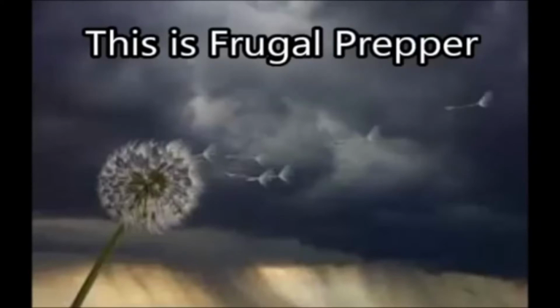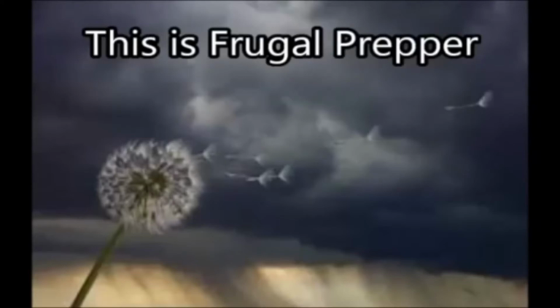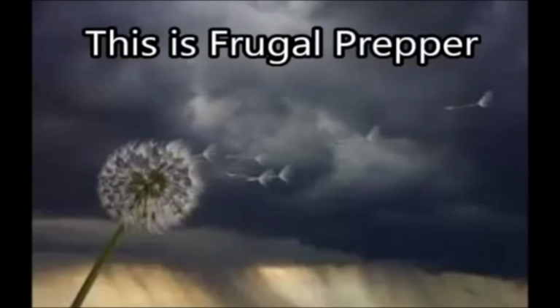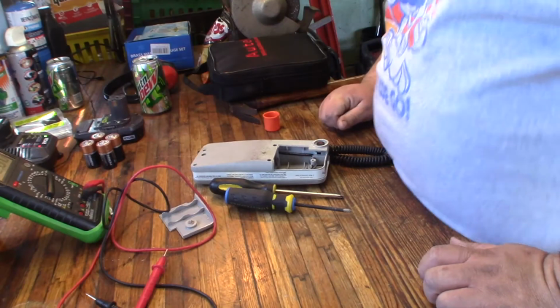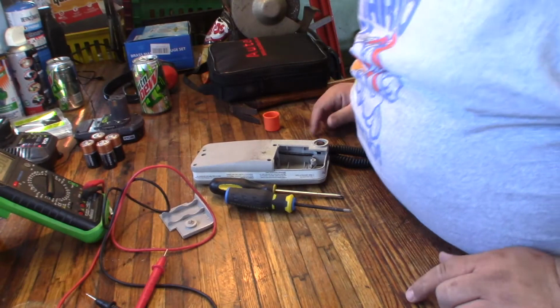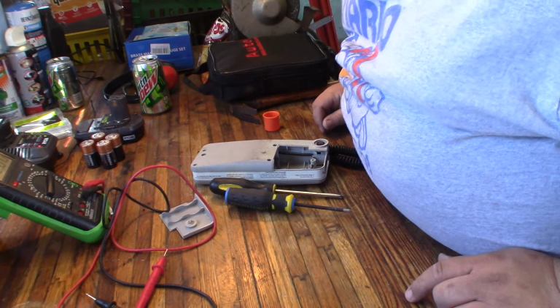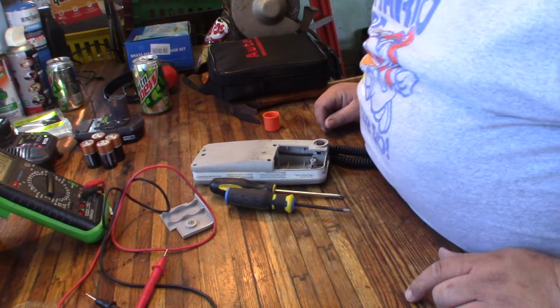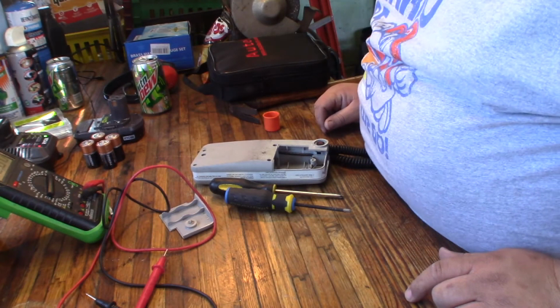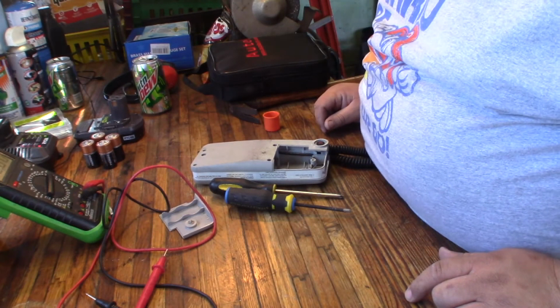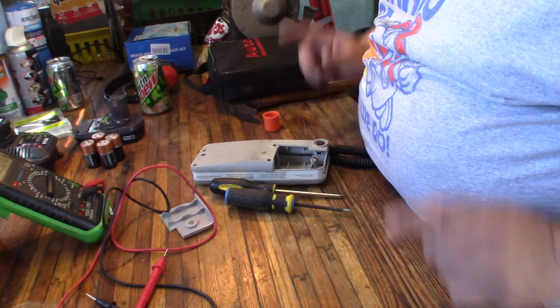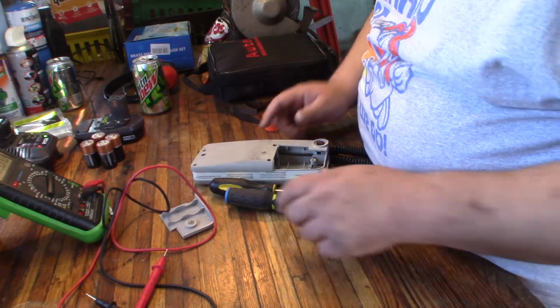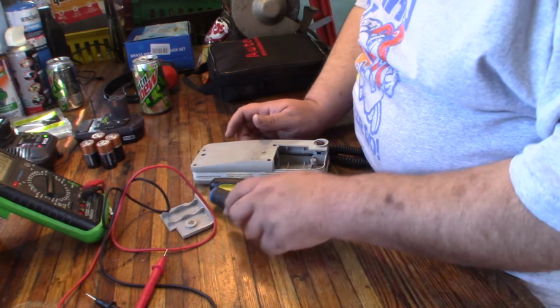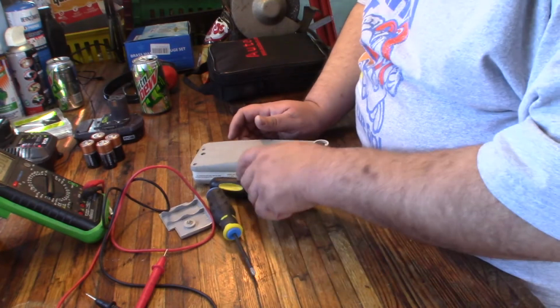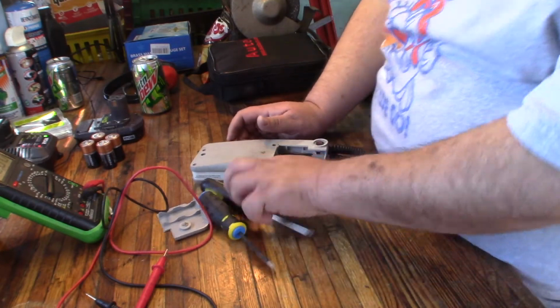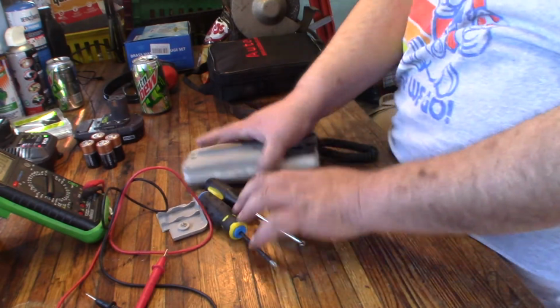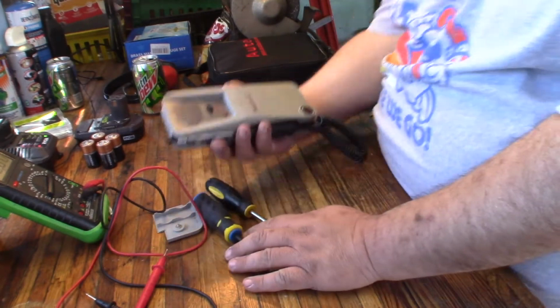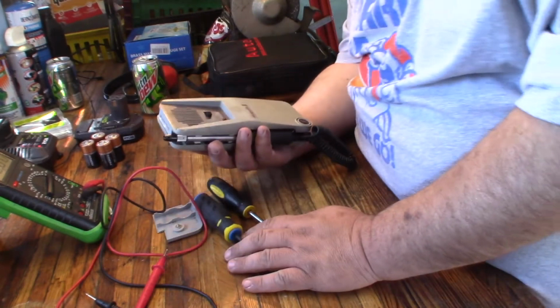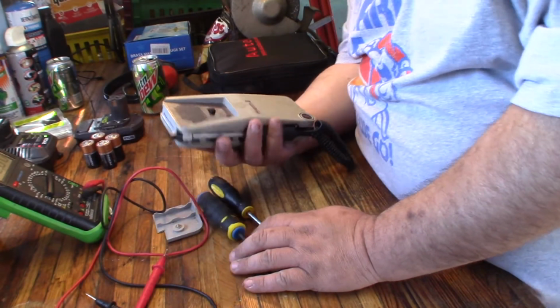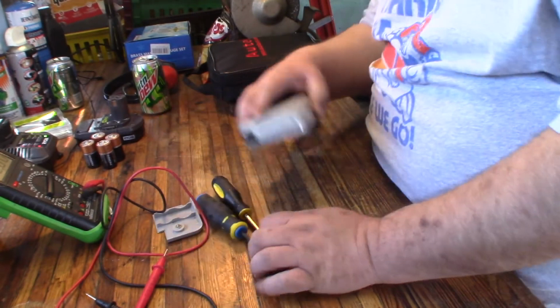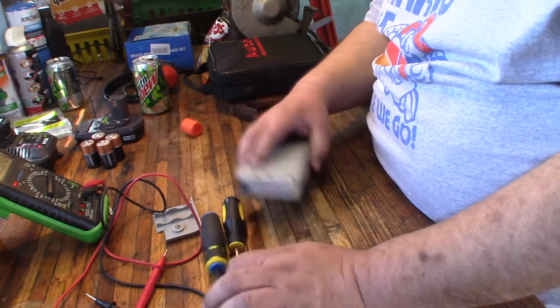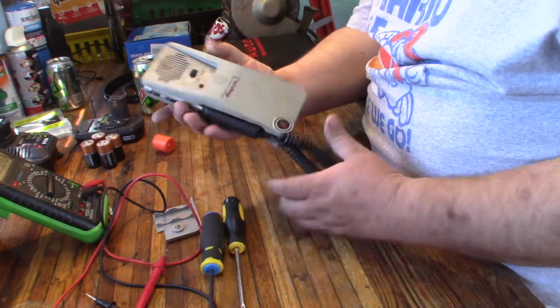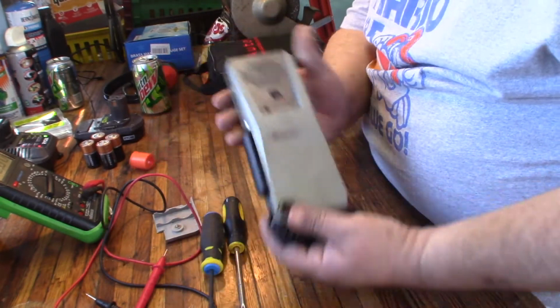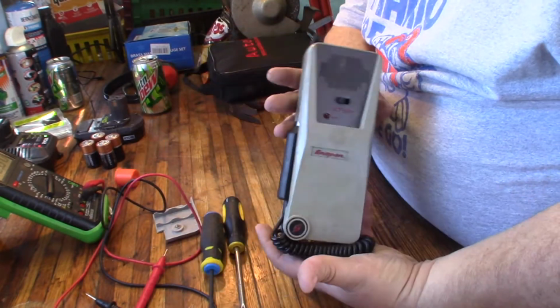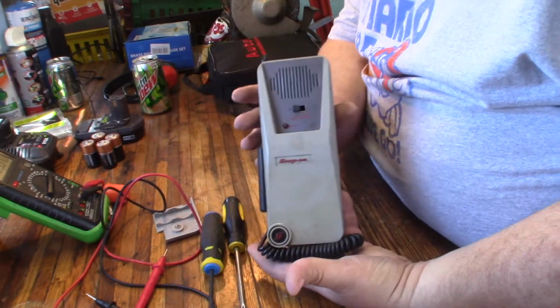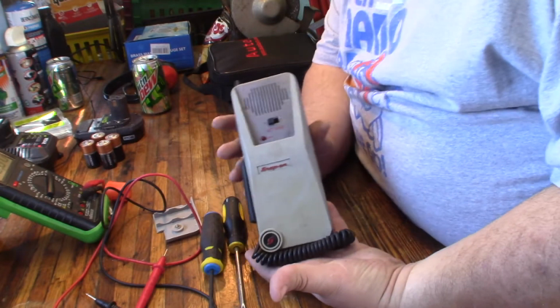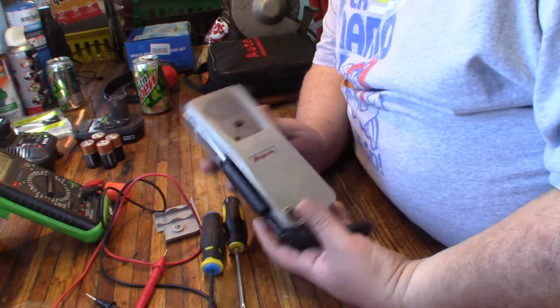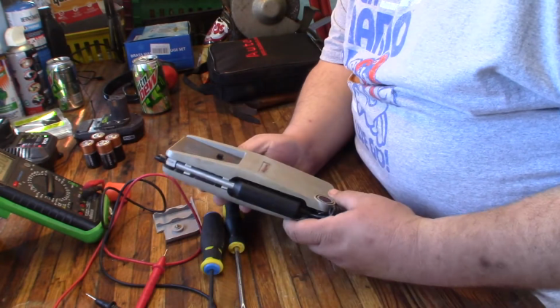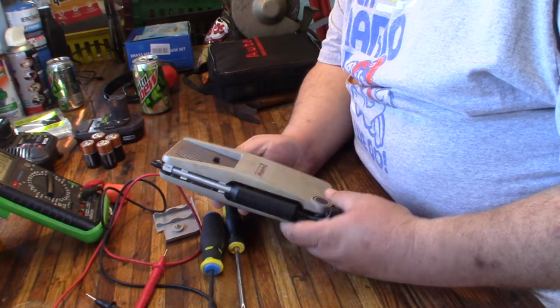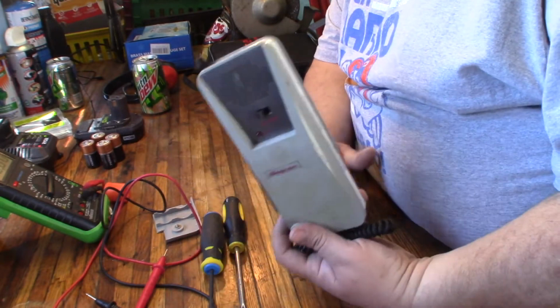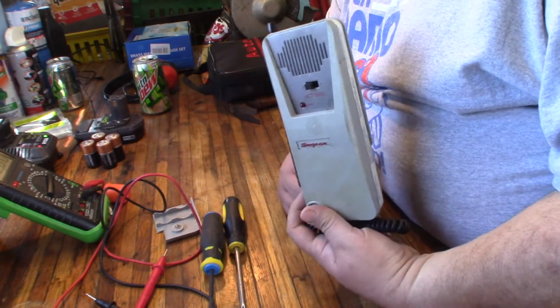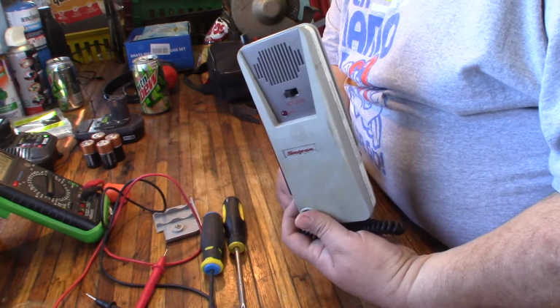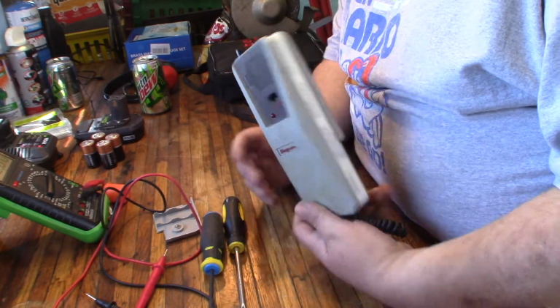Hey folks, it's Tom, your frugal prepper. So I've got this Freon detector. It is a Snap-on ACT 5500.